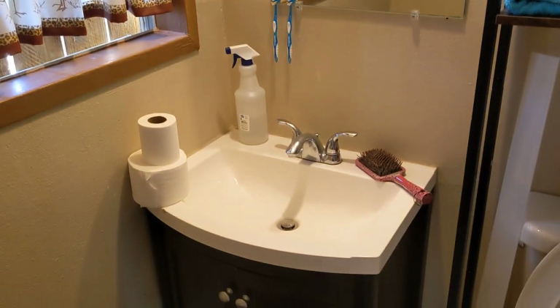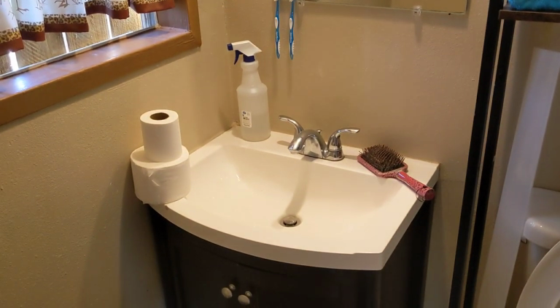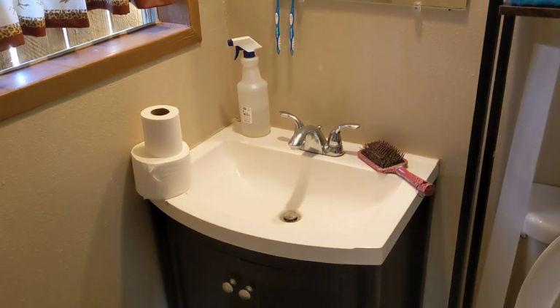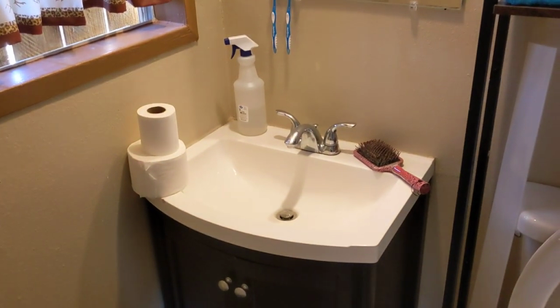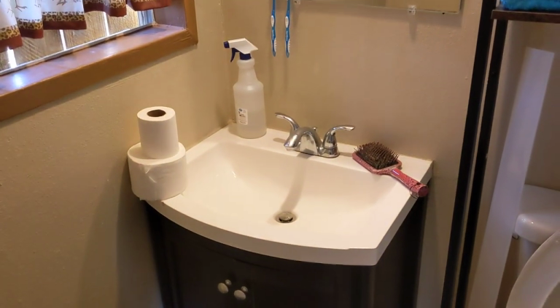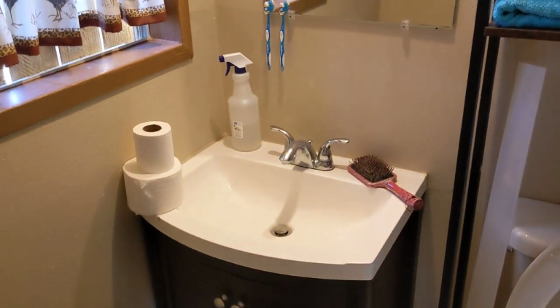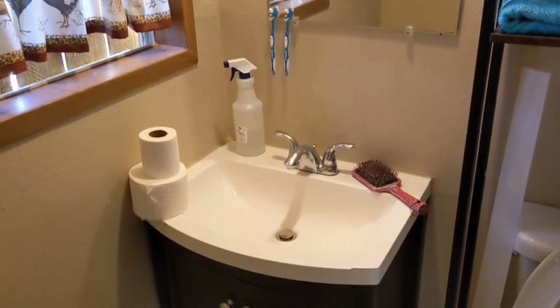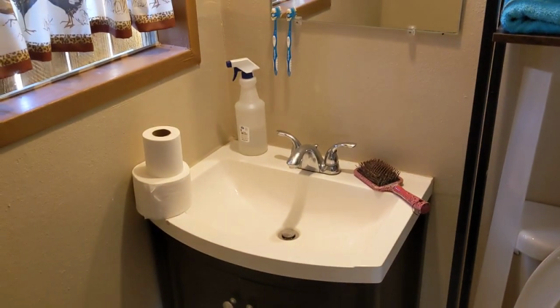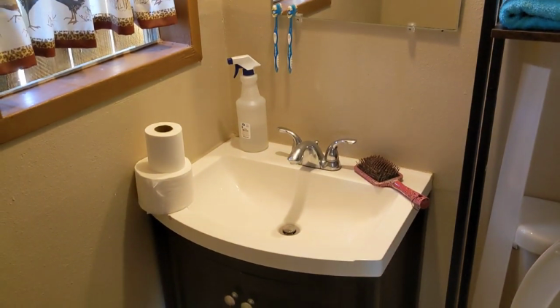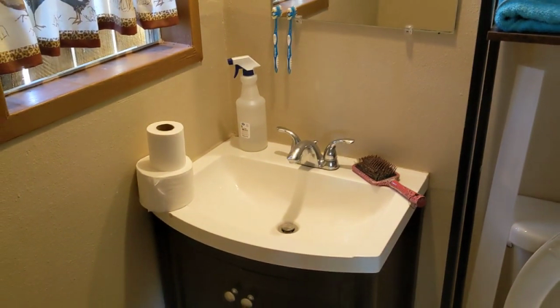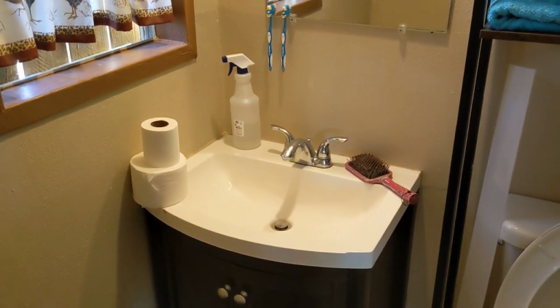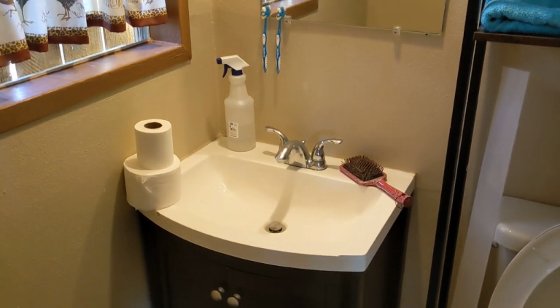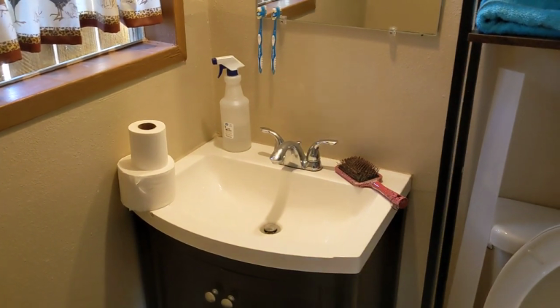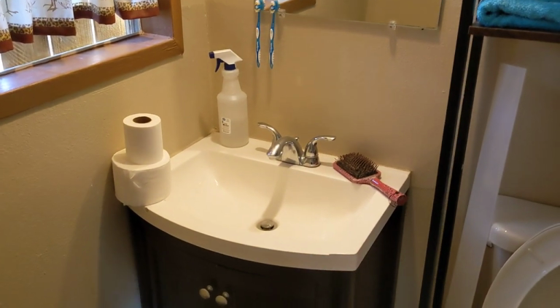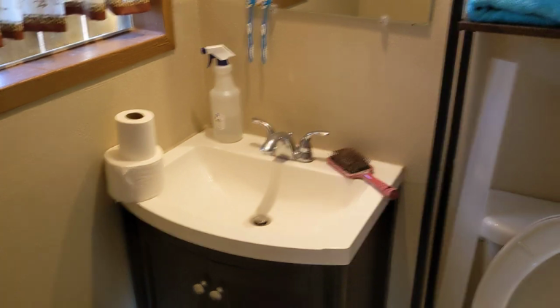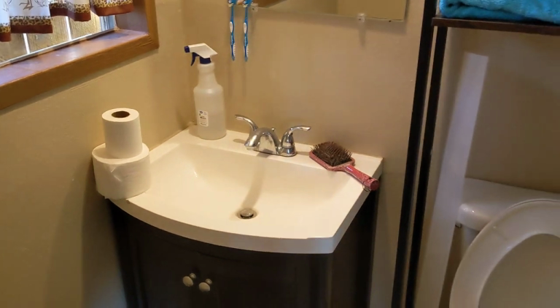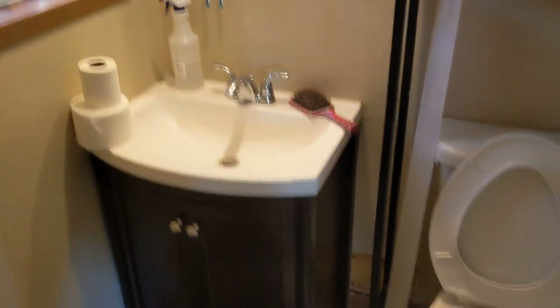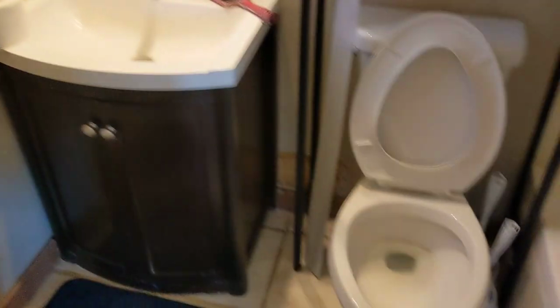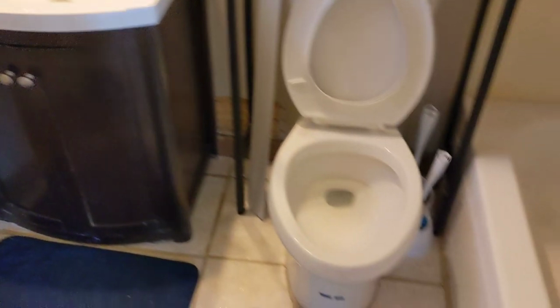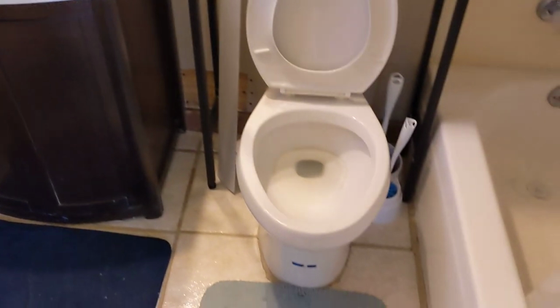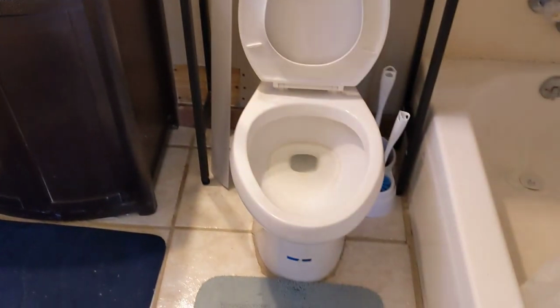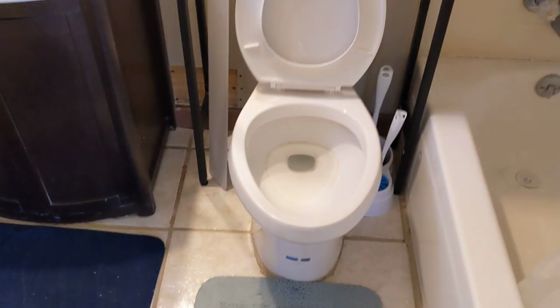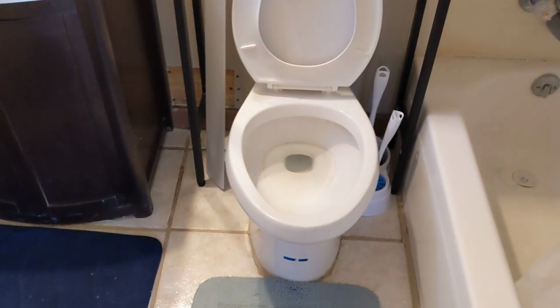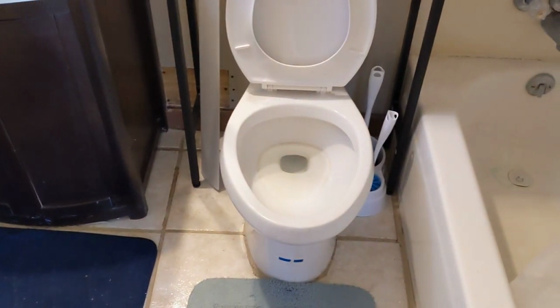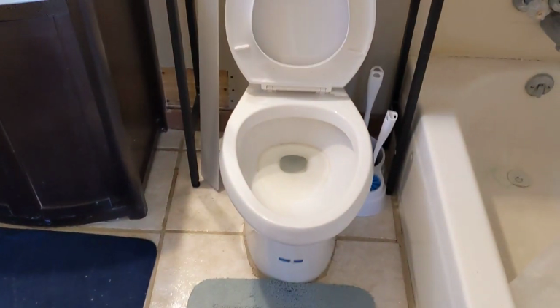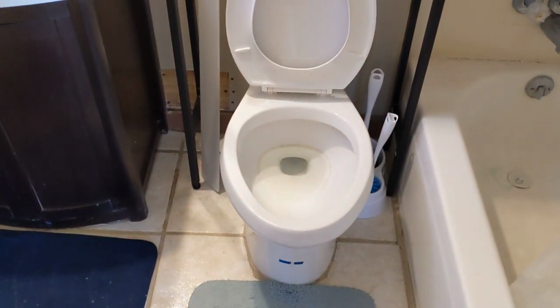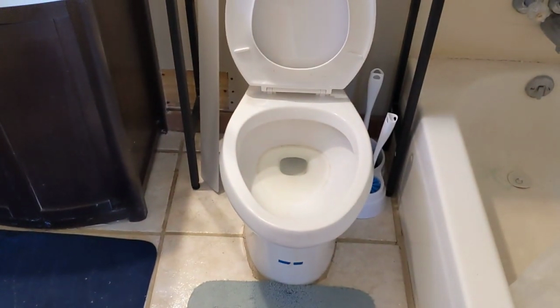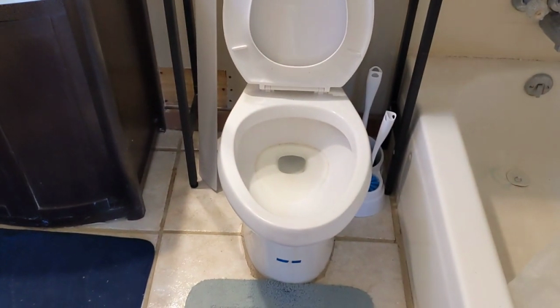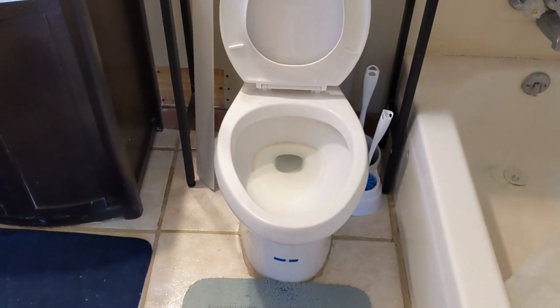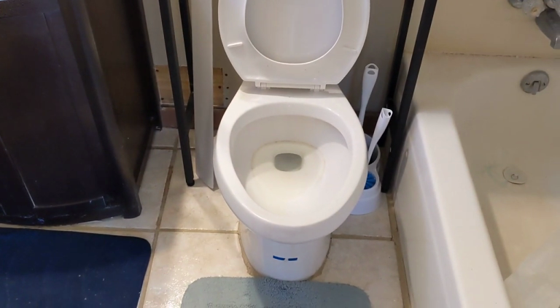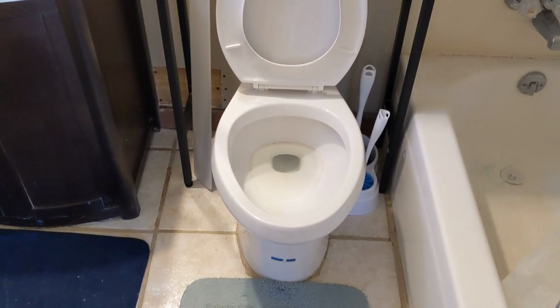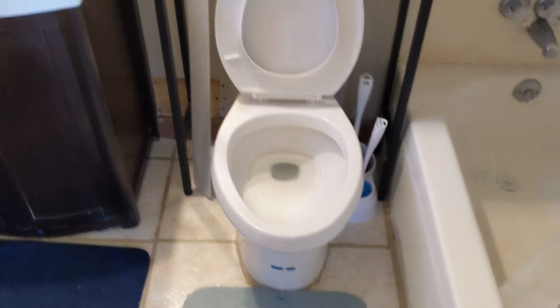Good afternoon ladies and gentlemen, this is Rusty78609 and this is the bathroom in my tiny home. Notice it's got a flush toilet, so soon I'll be retiring the pee jug.